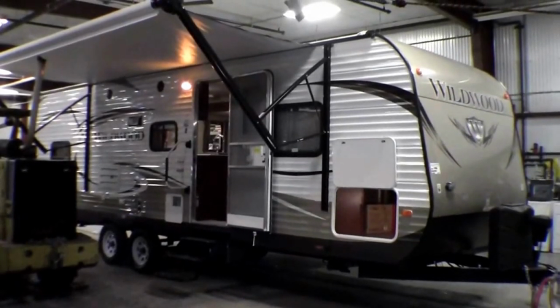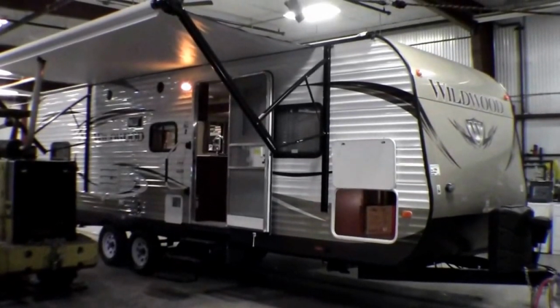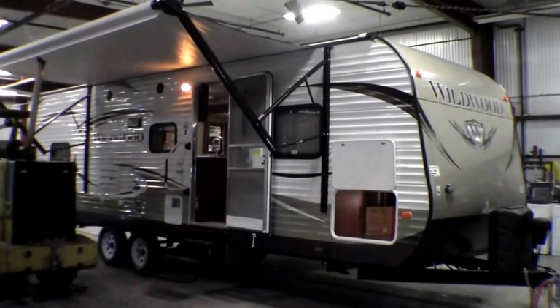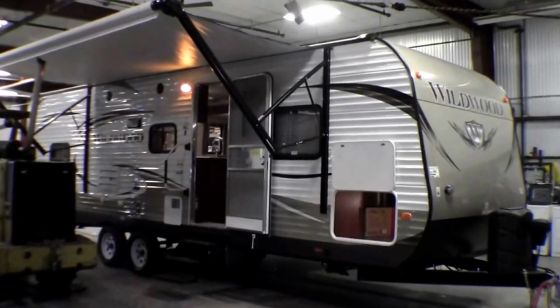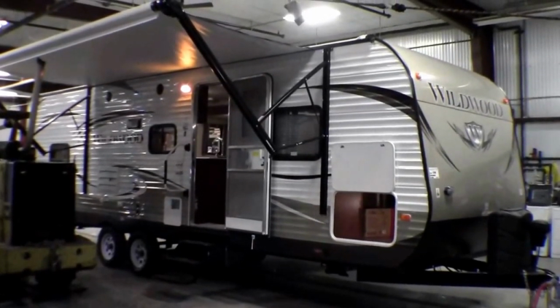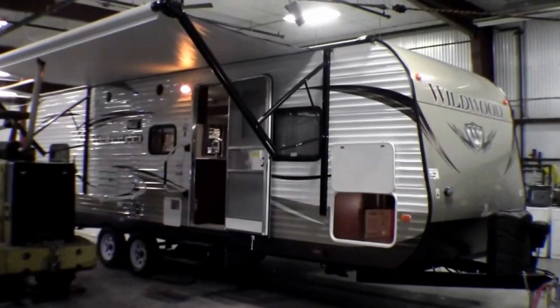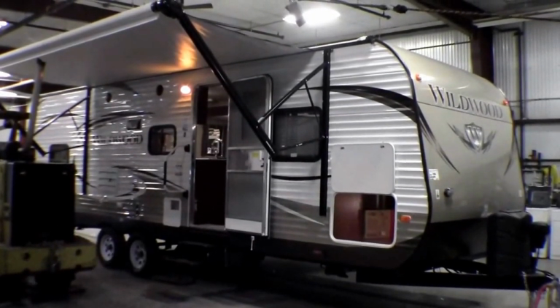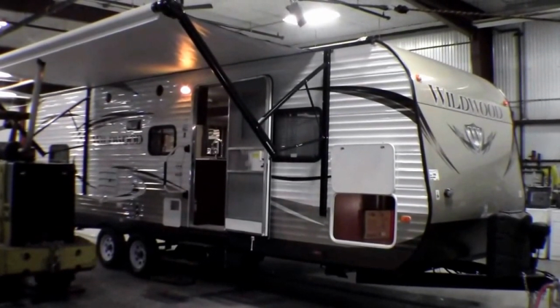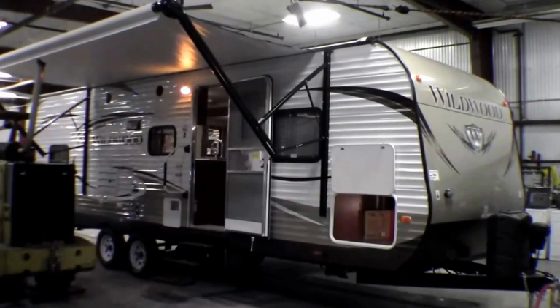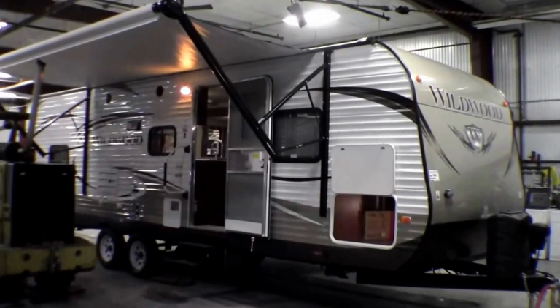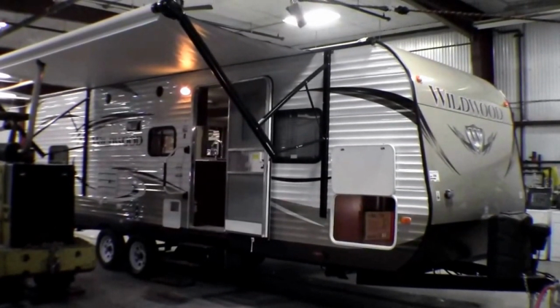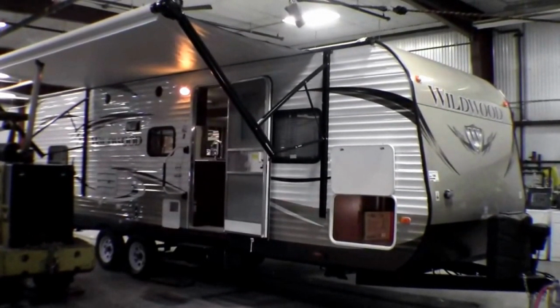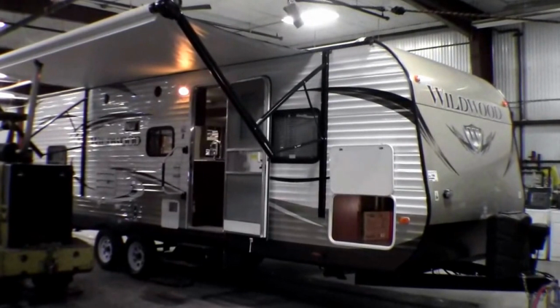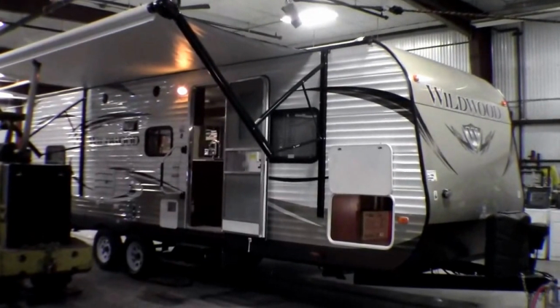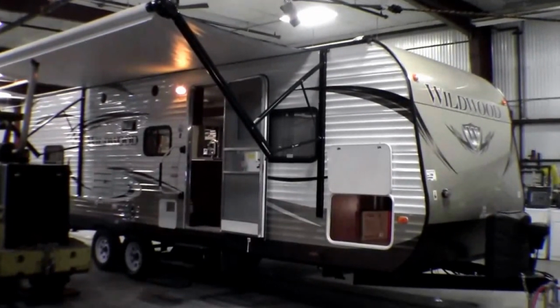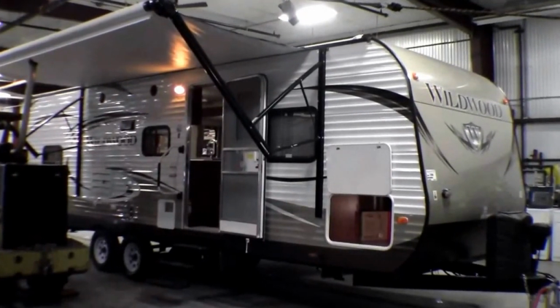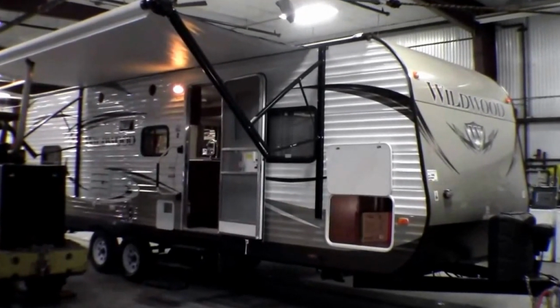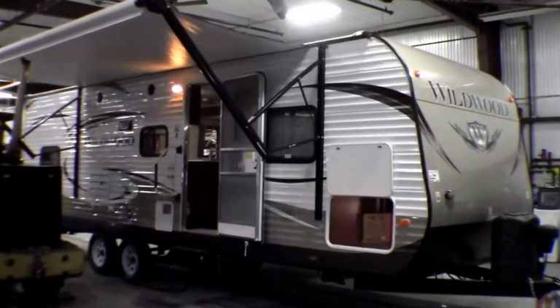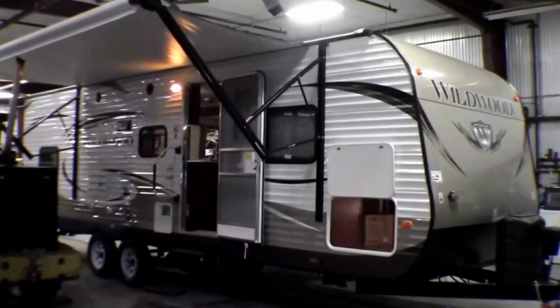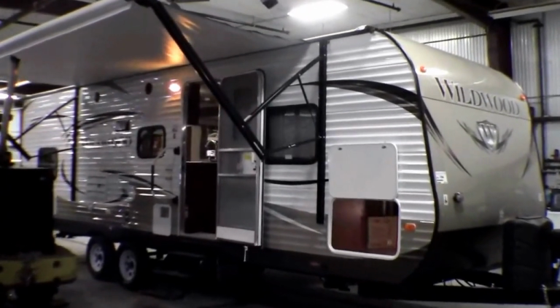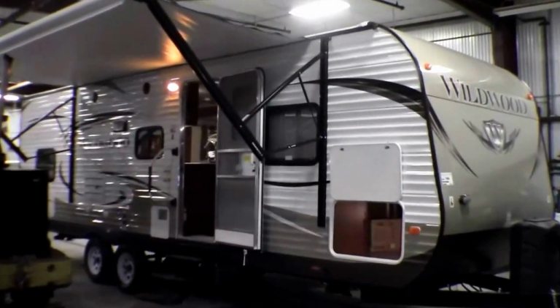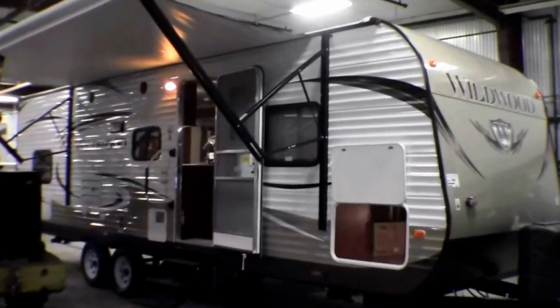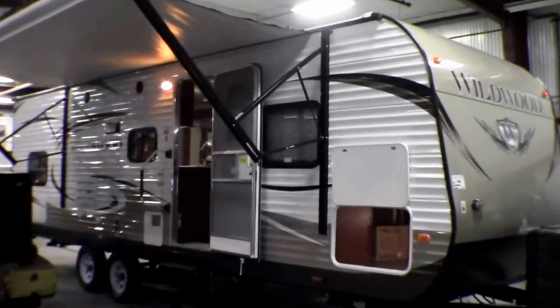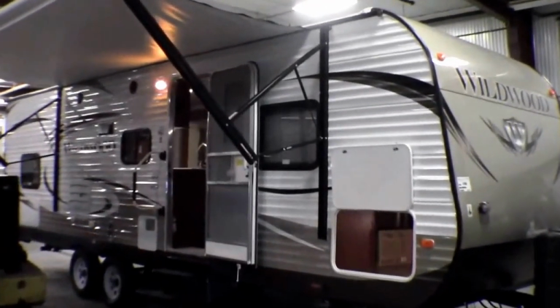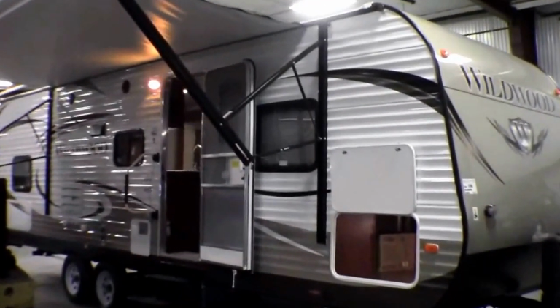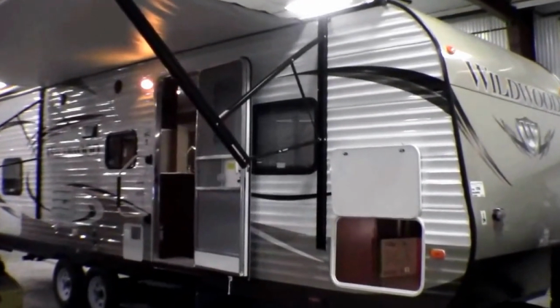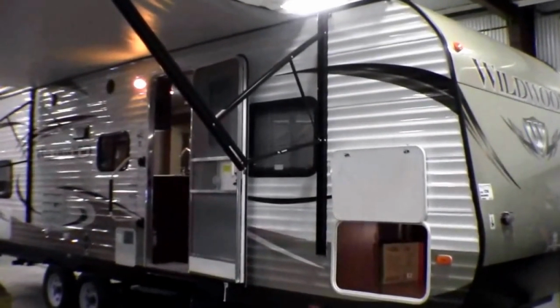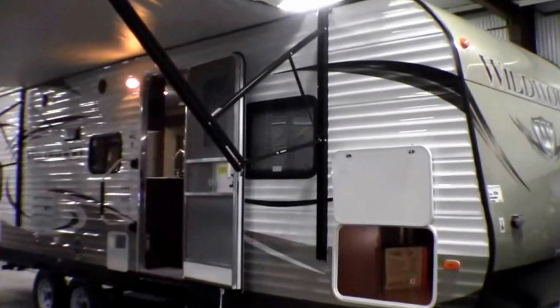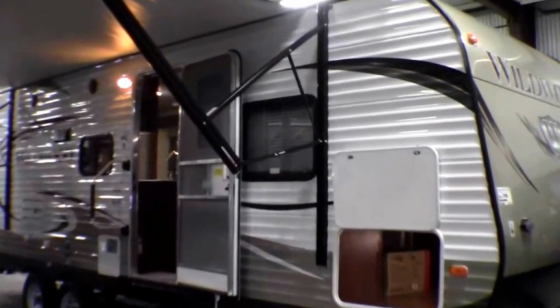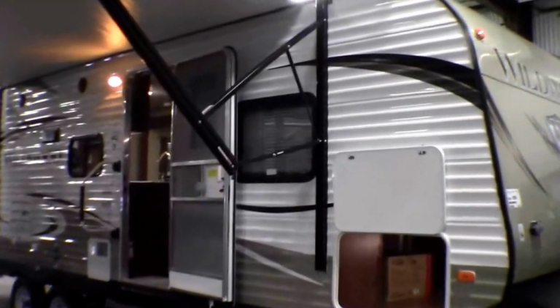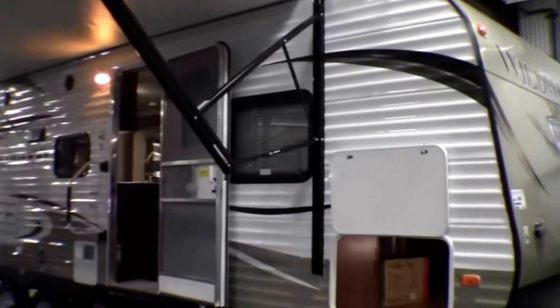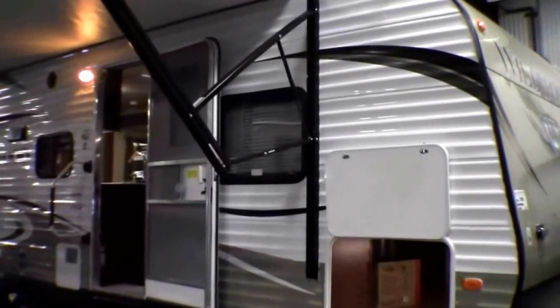Hello, my name is Andy Johnson. I'm at Bullion RV in beautiful Duluth, Minnesota. Today I'd like to take a little bit of time and show you our brand new 2015 28 D-Bud.